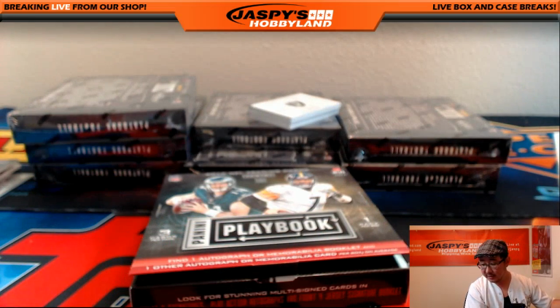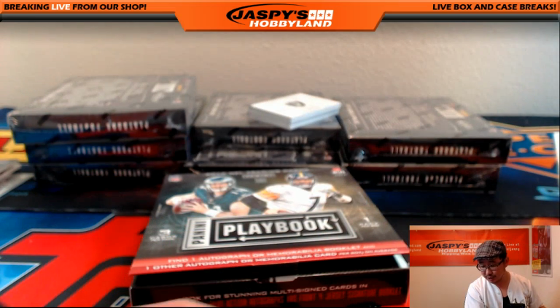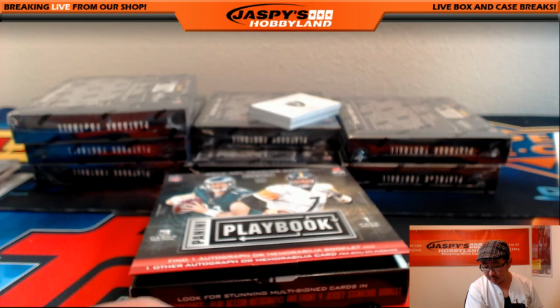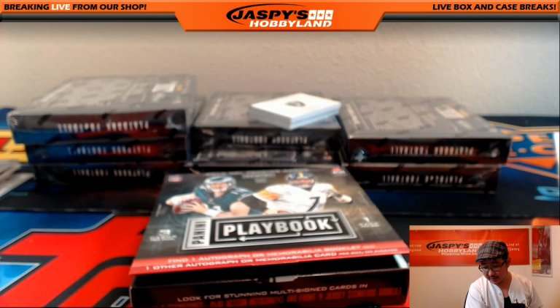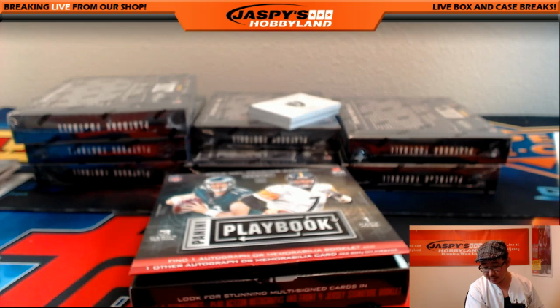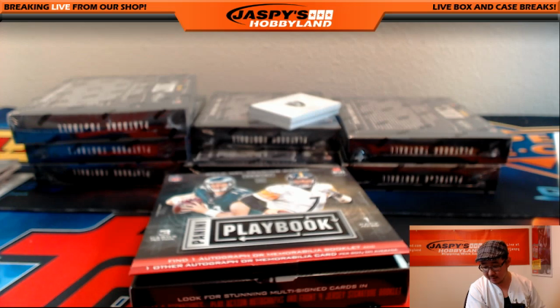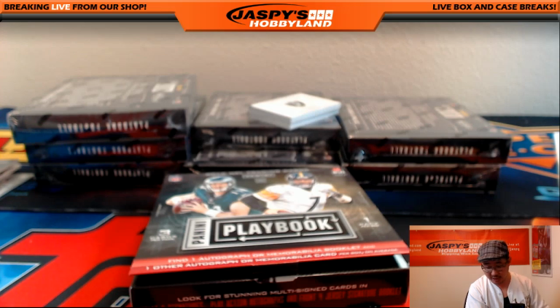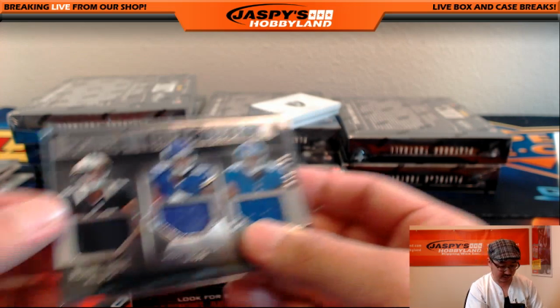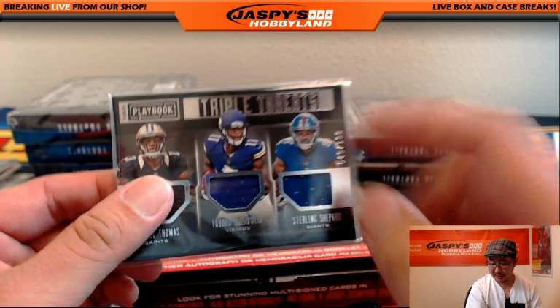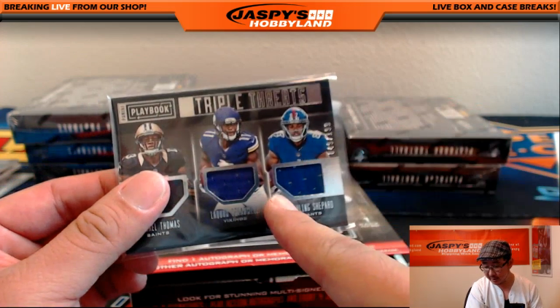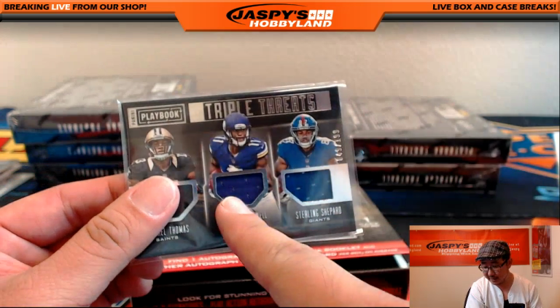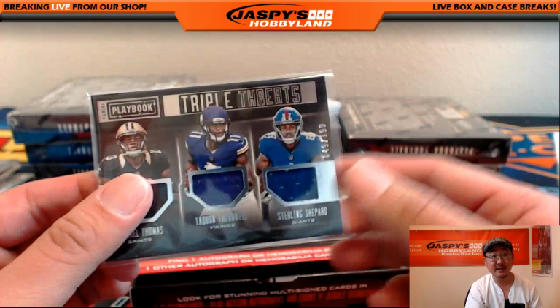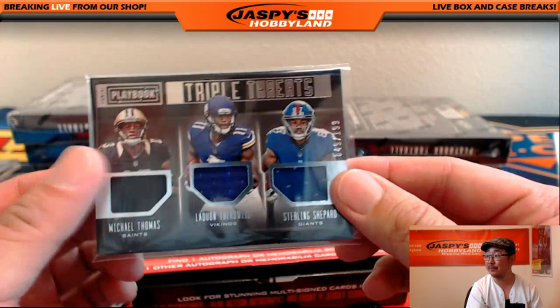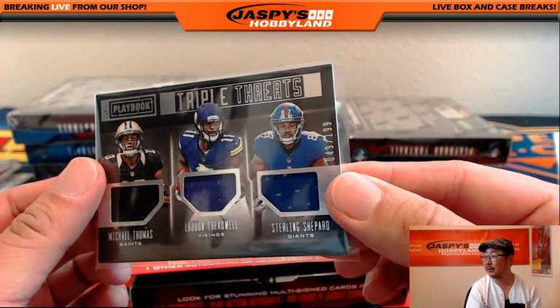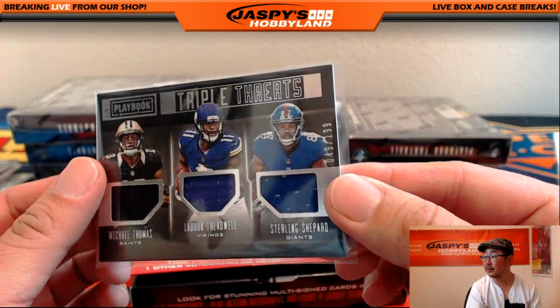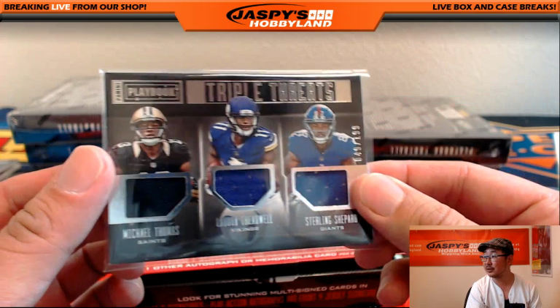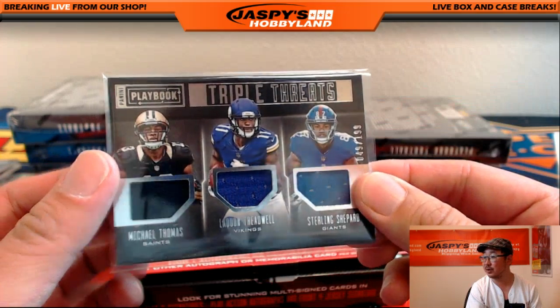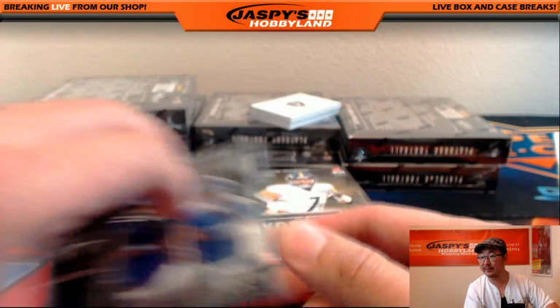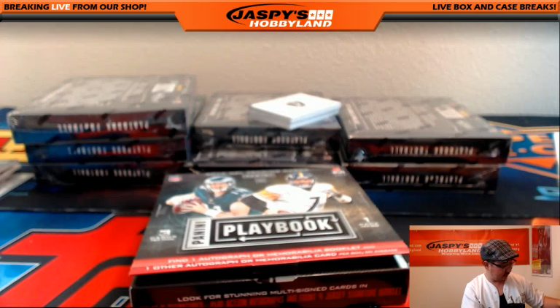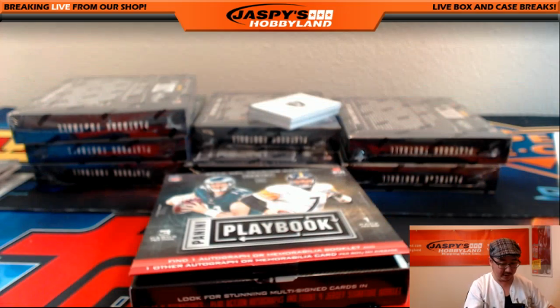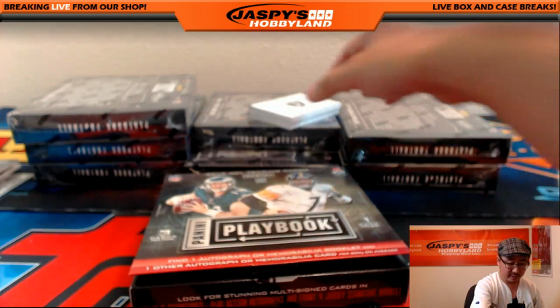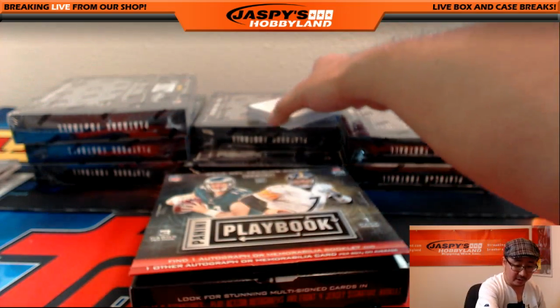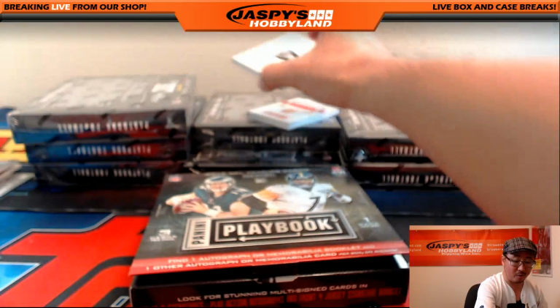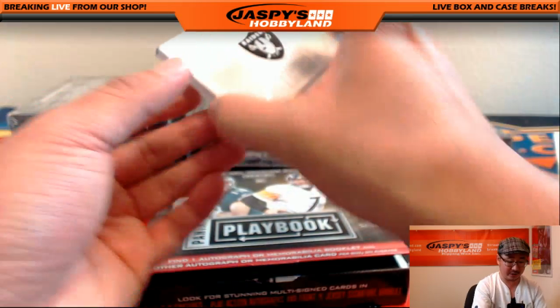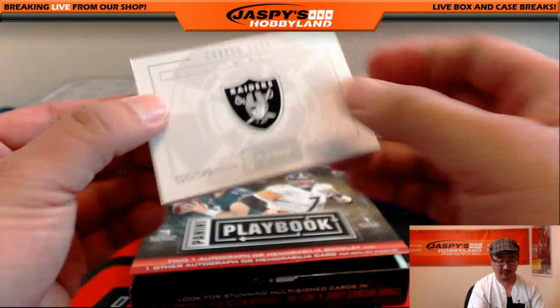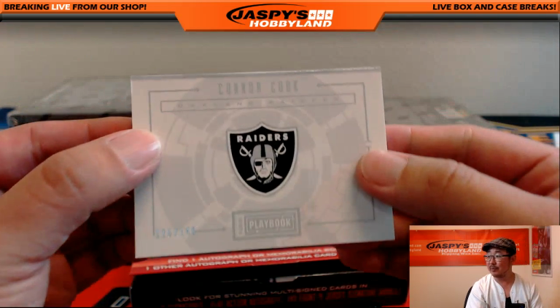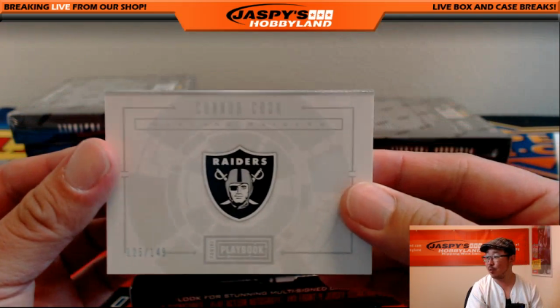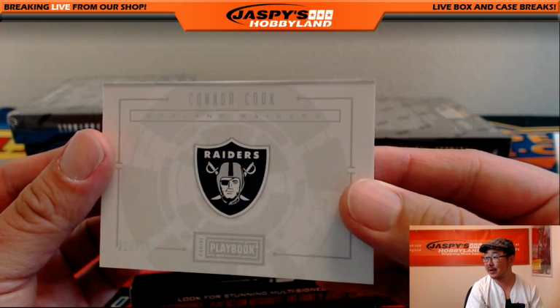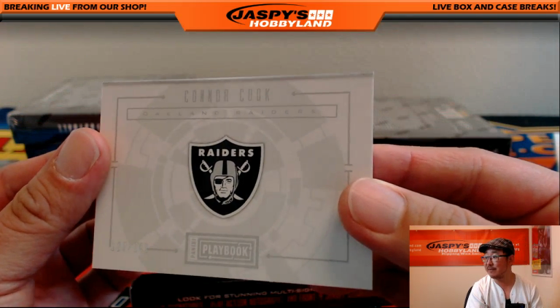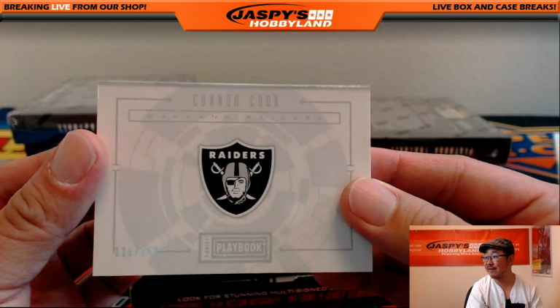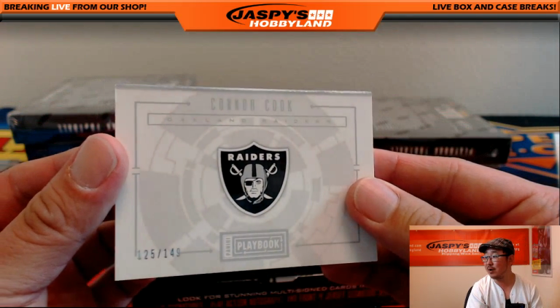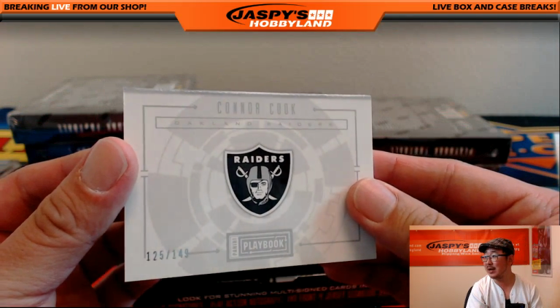Saints — that's Tim. Giants — that's Tim. Vikings — Tim. So these are all Tims right here. My 4-1 Raiders! 25 out of 149 — Connor Cook. Nice dual relic.